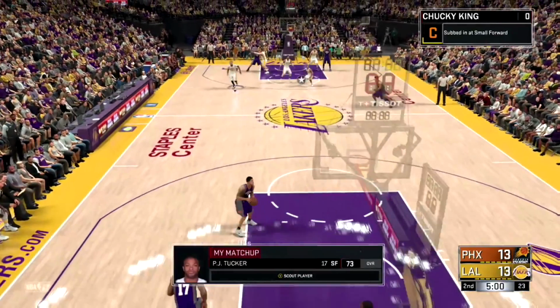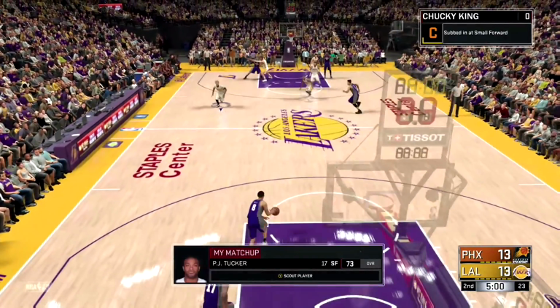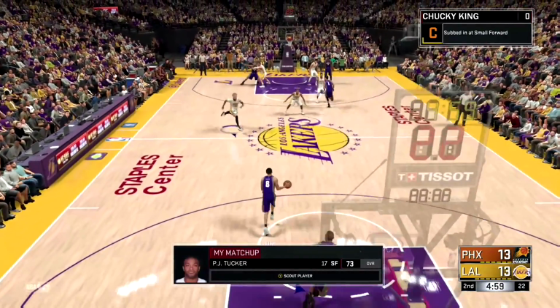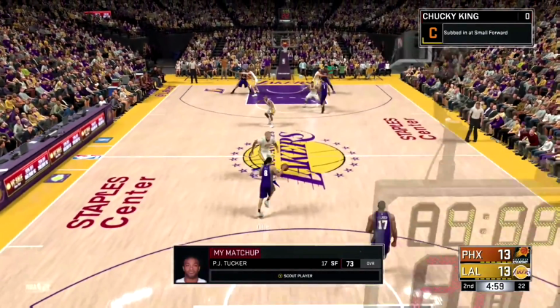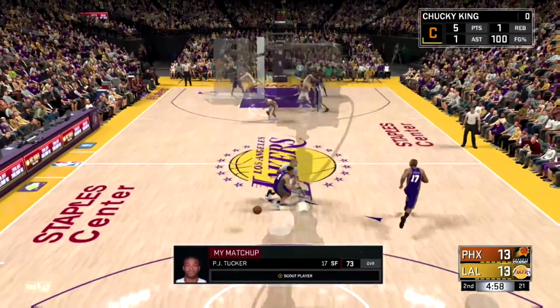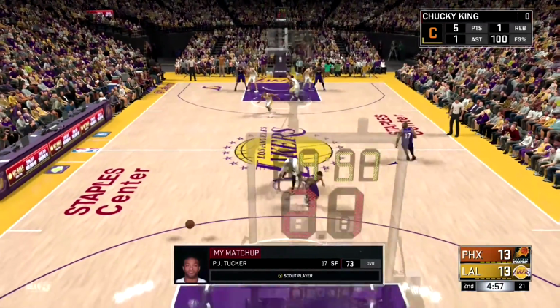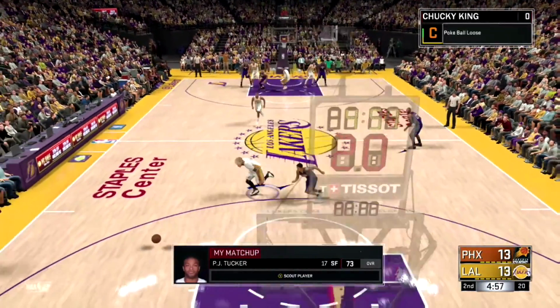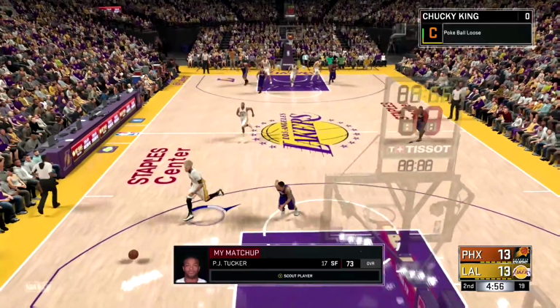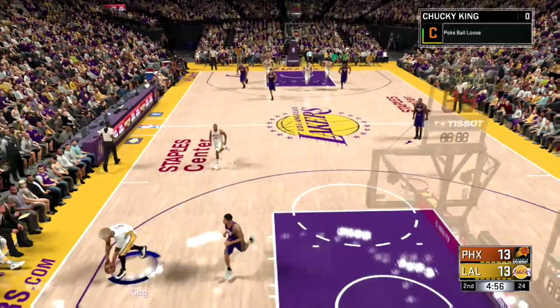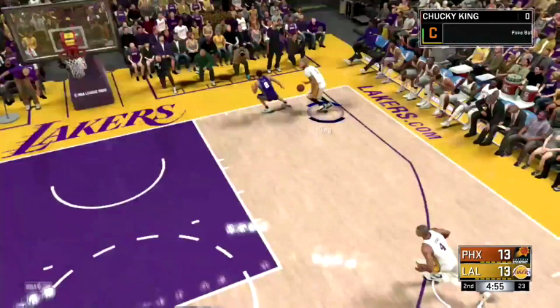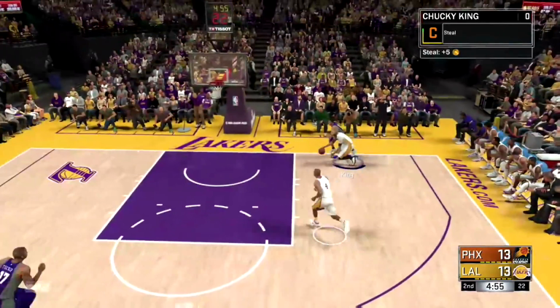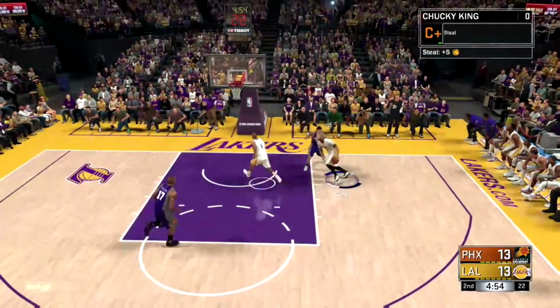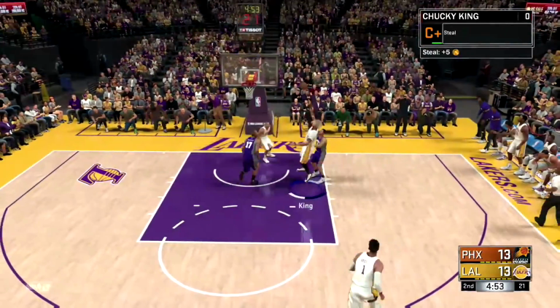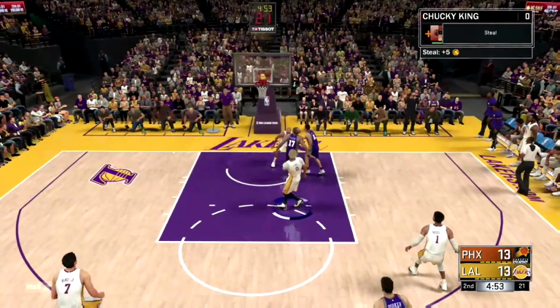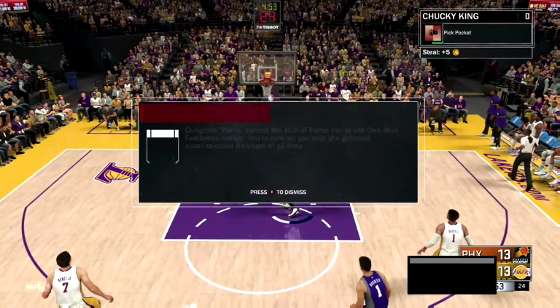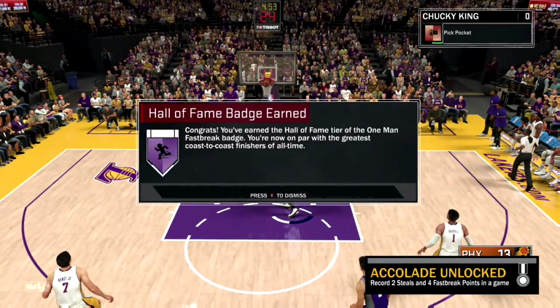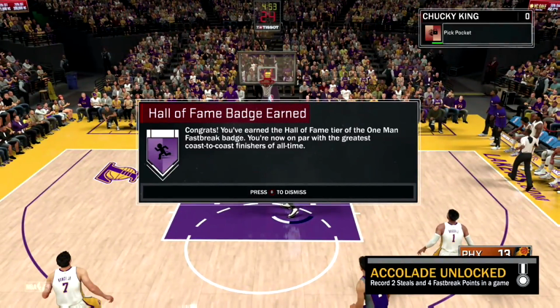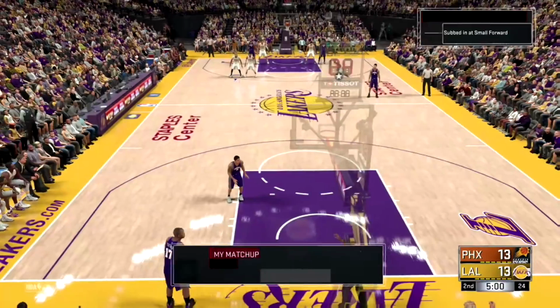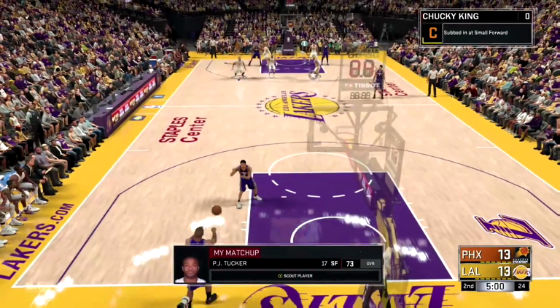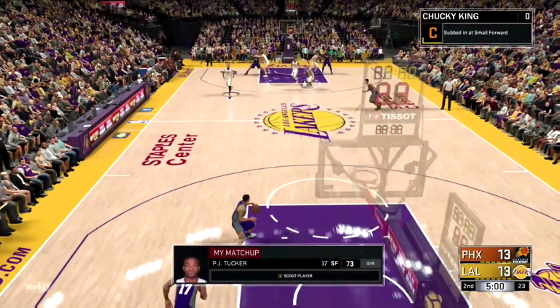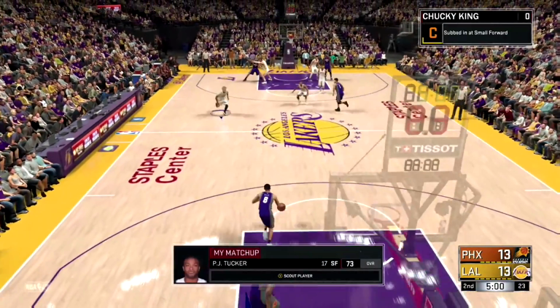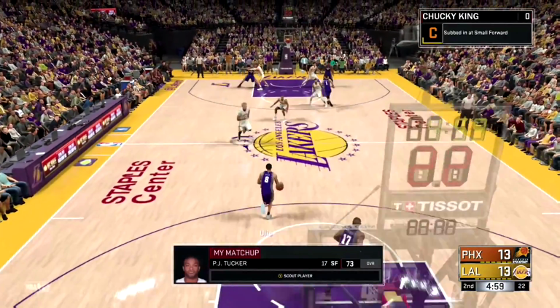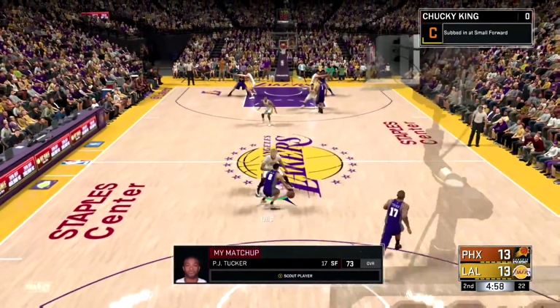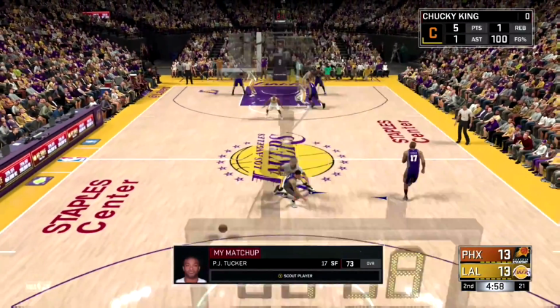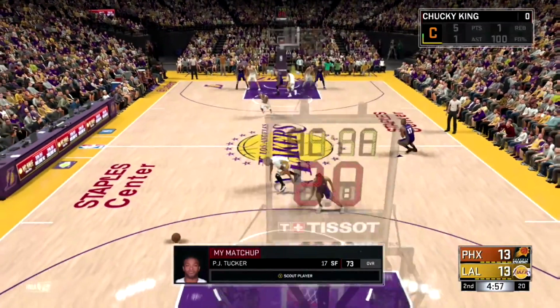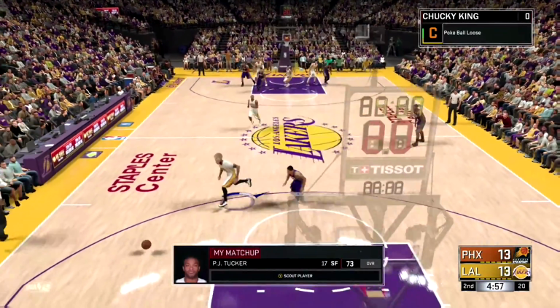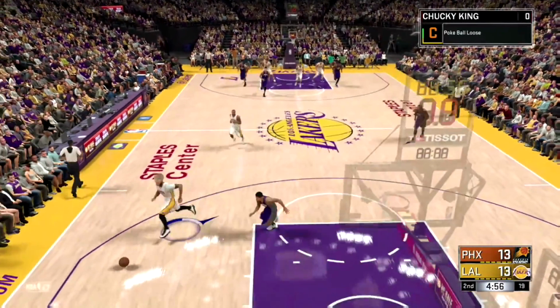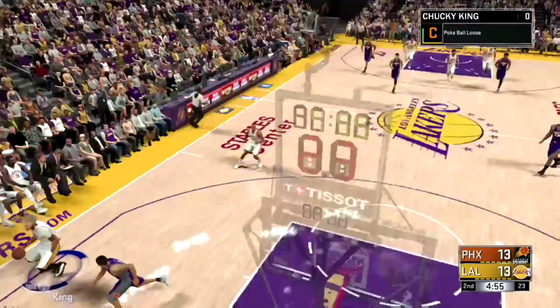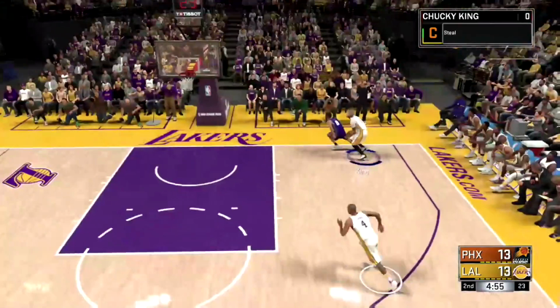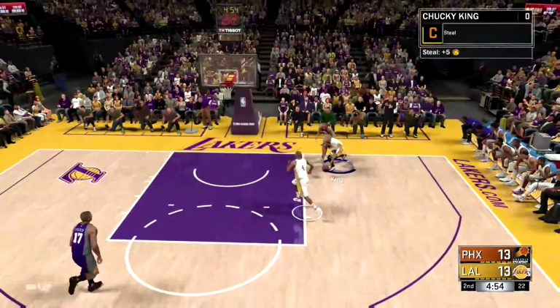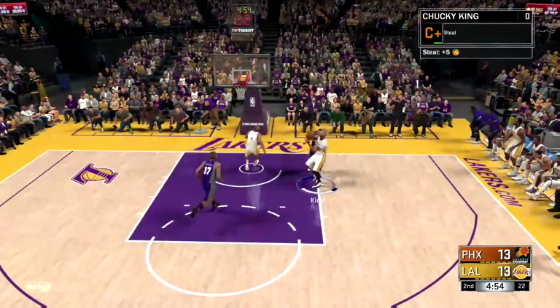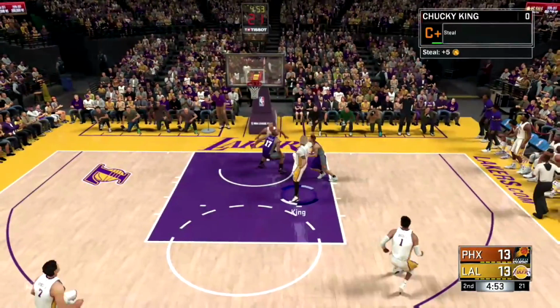You can't really do it from a block and try to run down court like that. So the best way to do it is play on rookie, play on 12-minute quarters, and boom, just steal the ball and score. You have to score. You got to do this 150 times while you've upgraded it to gold. So the badge has to be gold already.